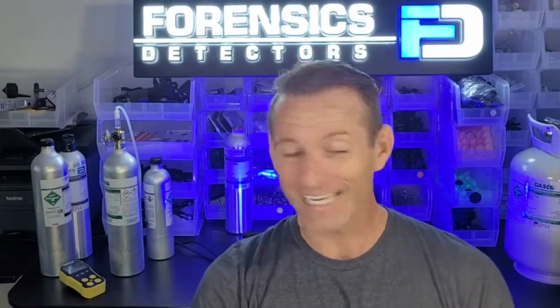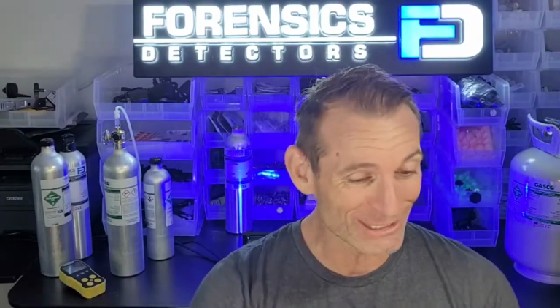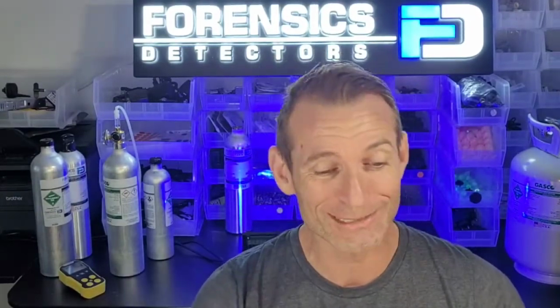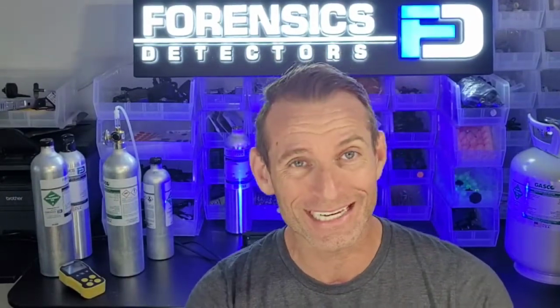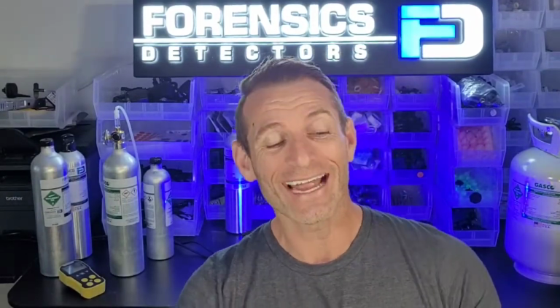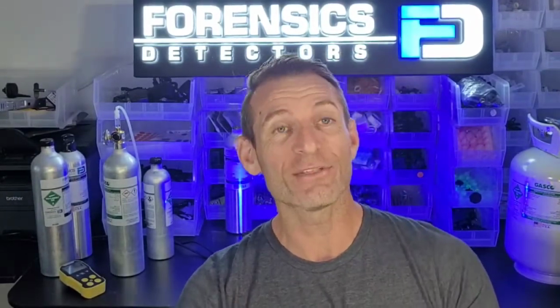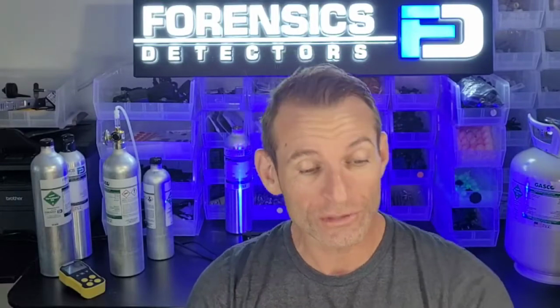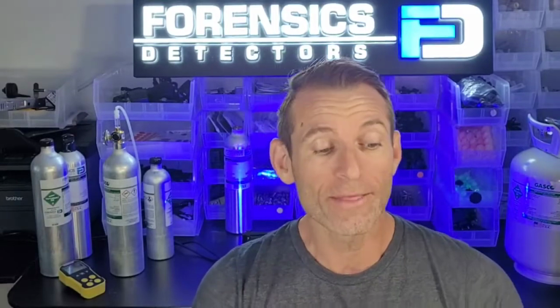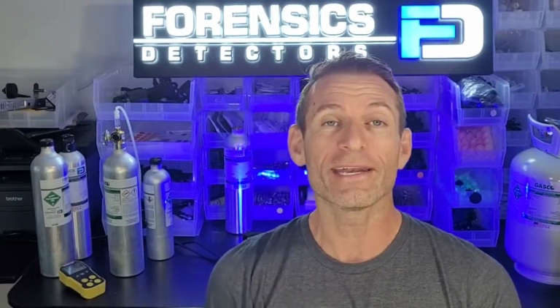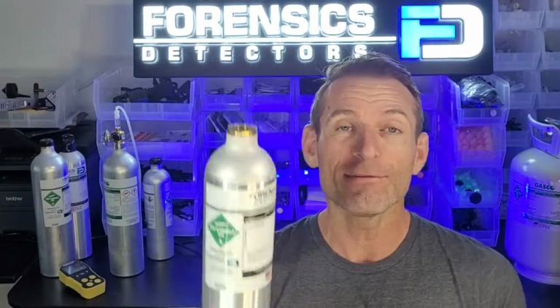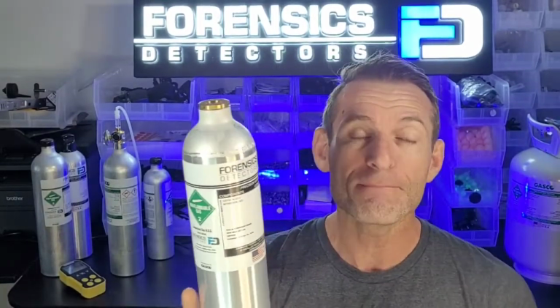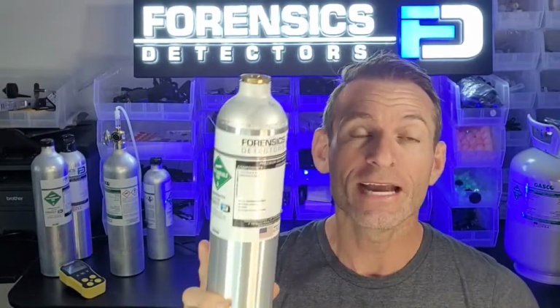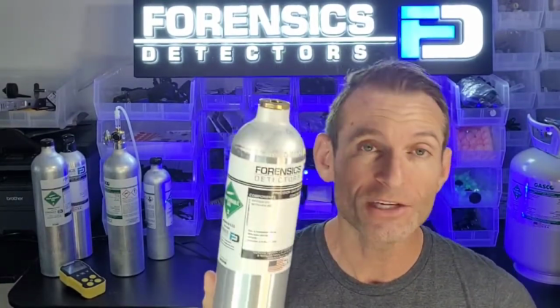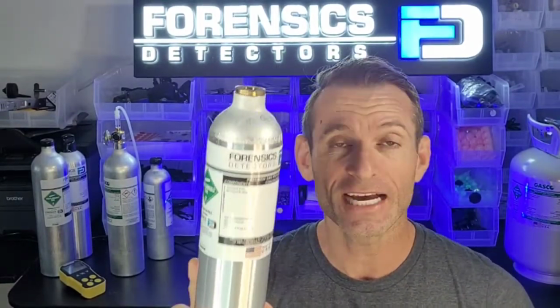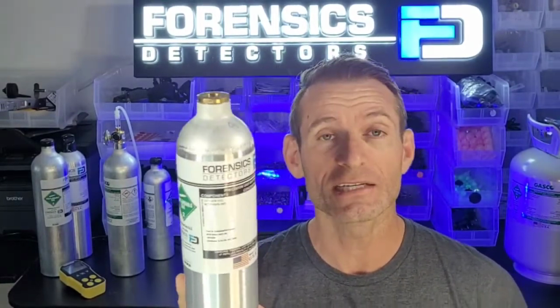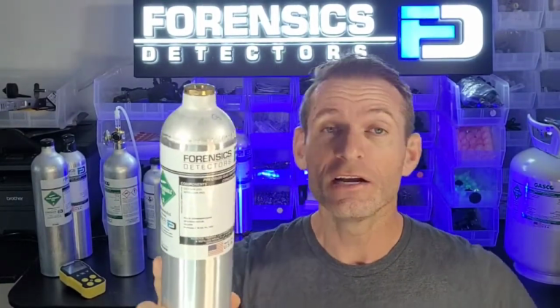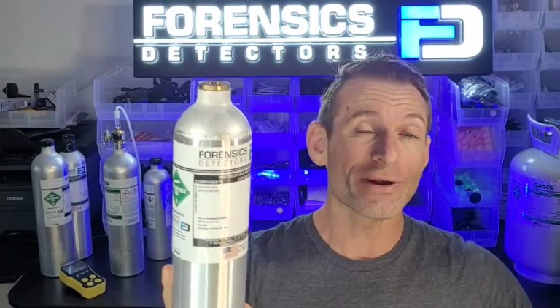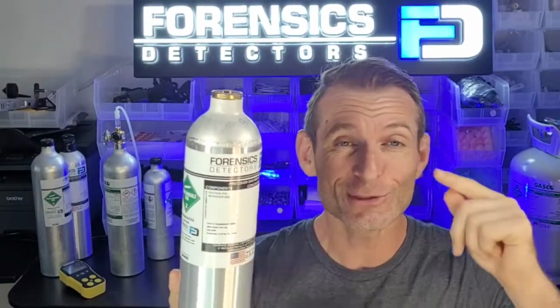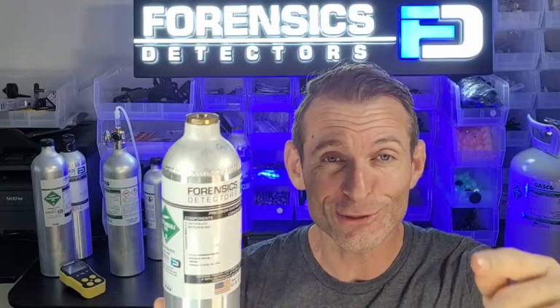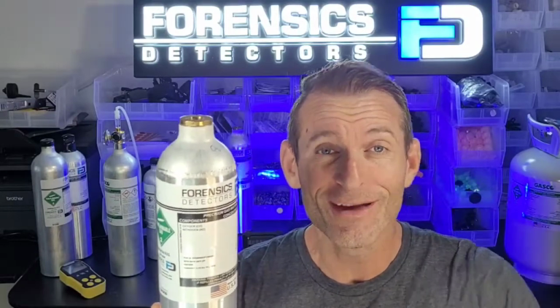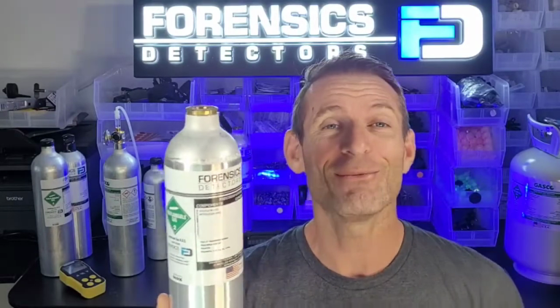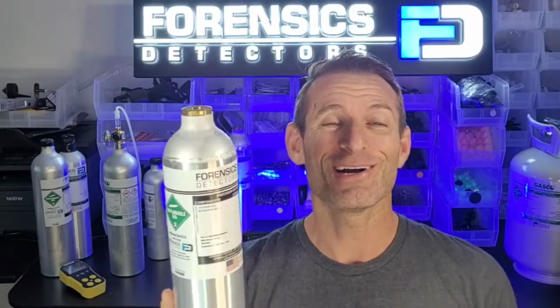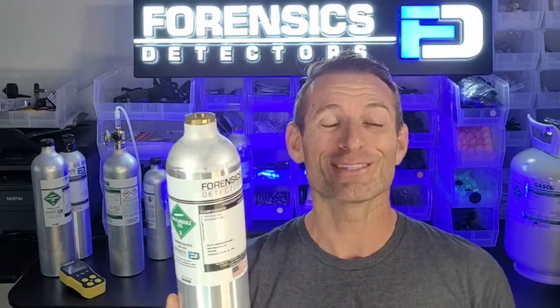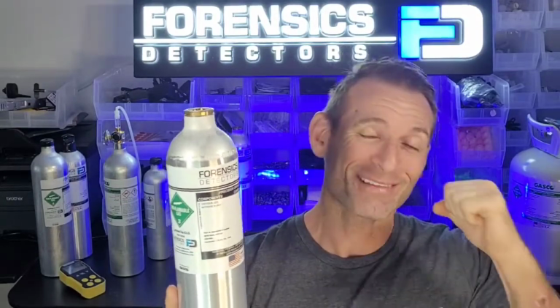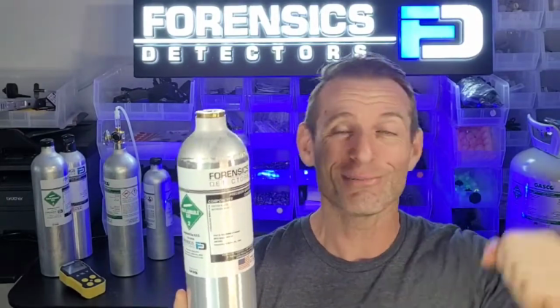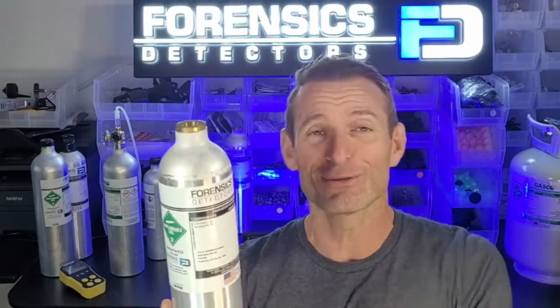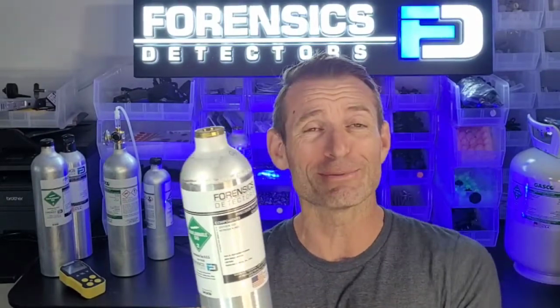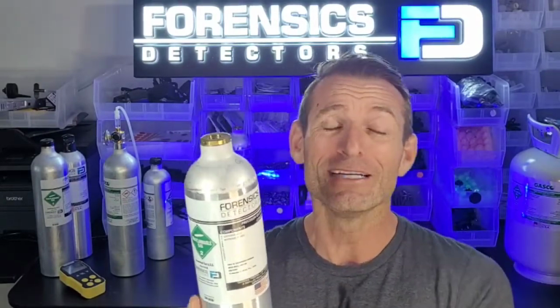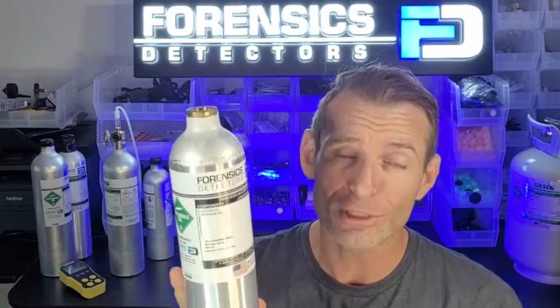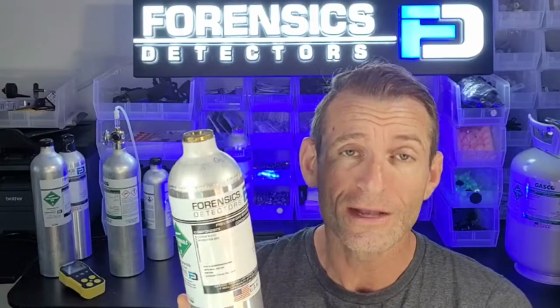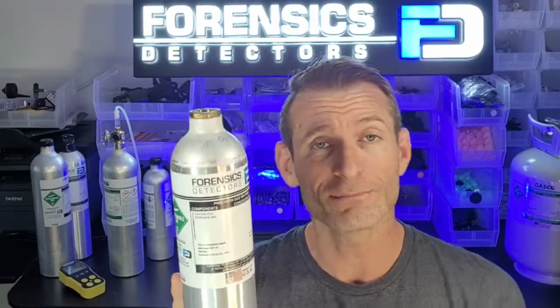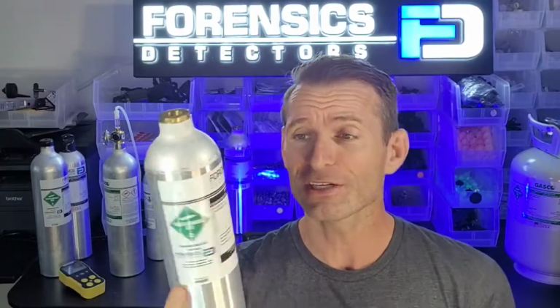Today I'm excited to present and tell you the good news that we are now offering calibration gas cylinders directly to you on our website, so you don't have to go to a different website to purchase your calibration gas.